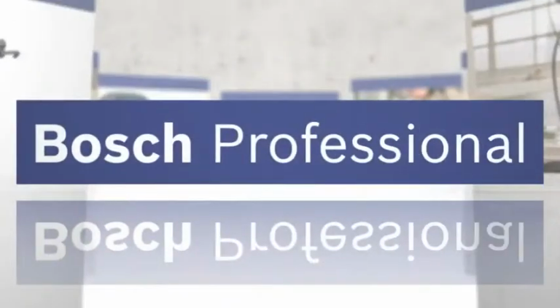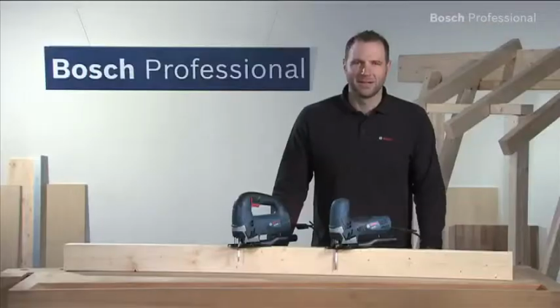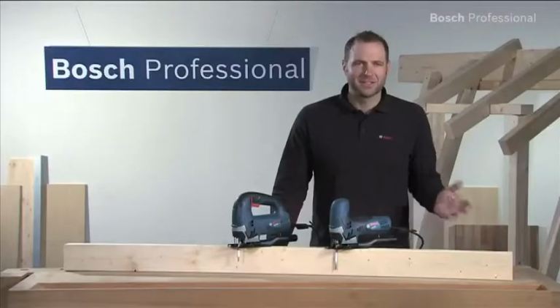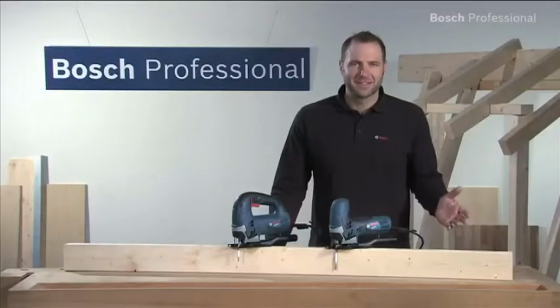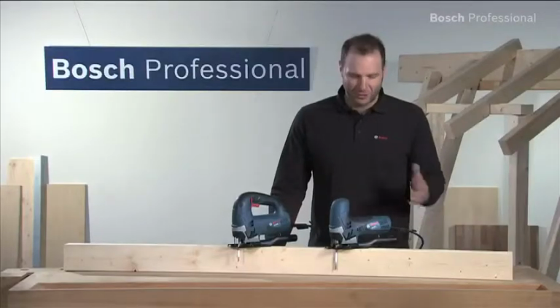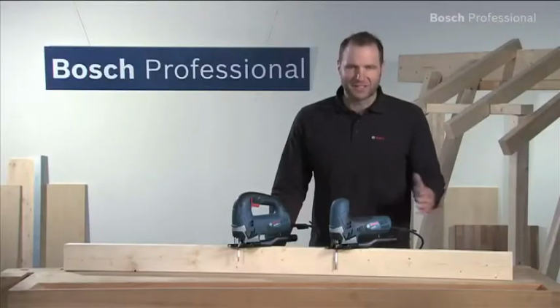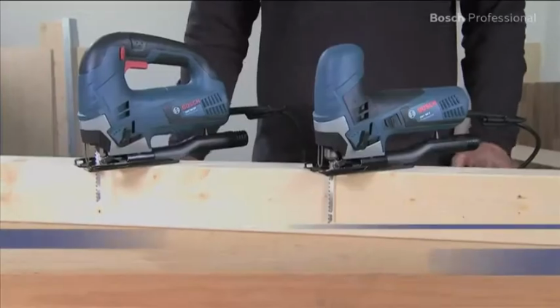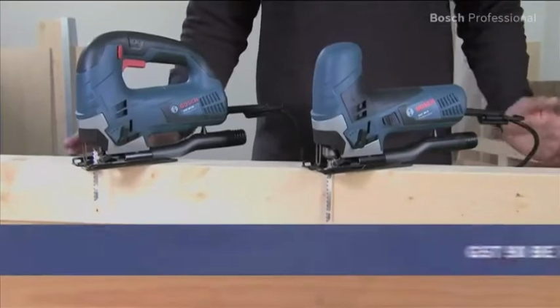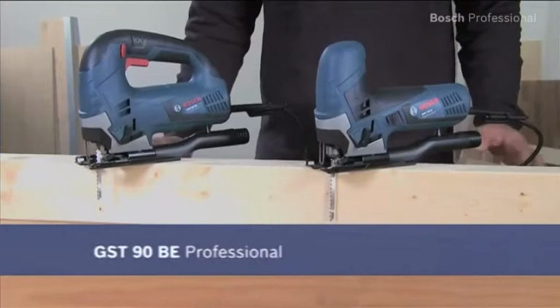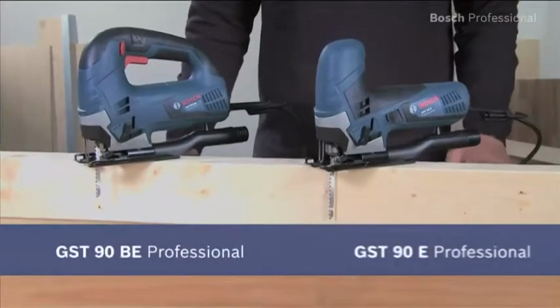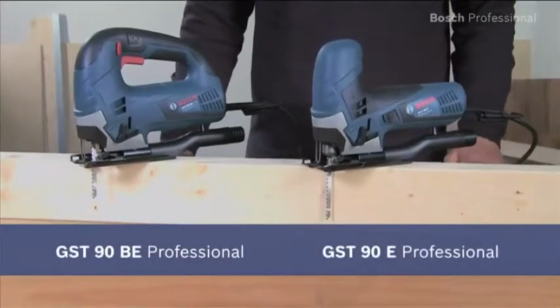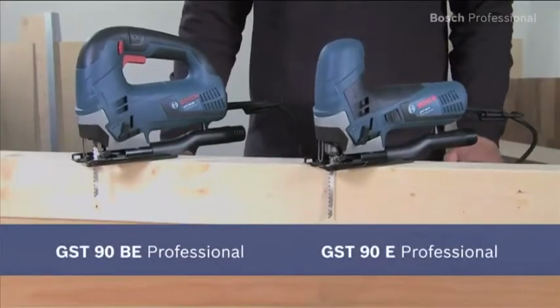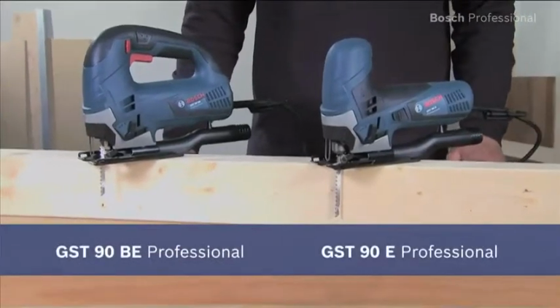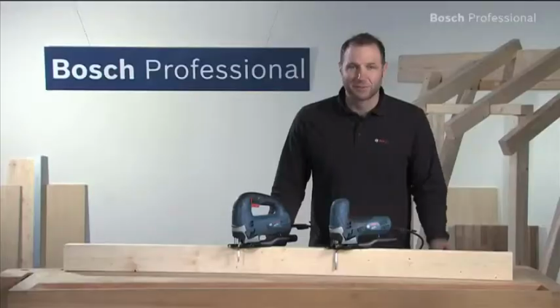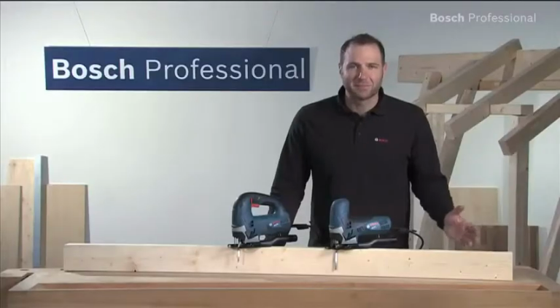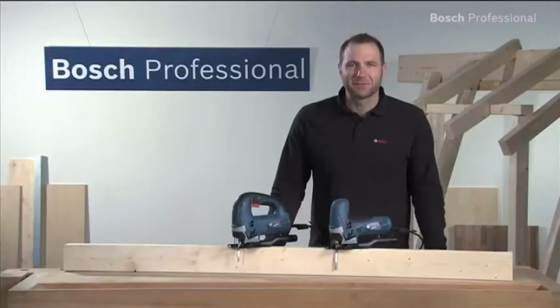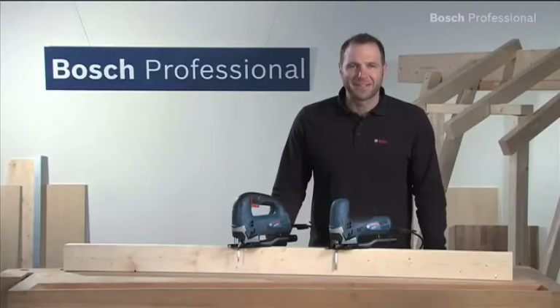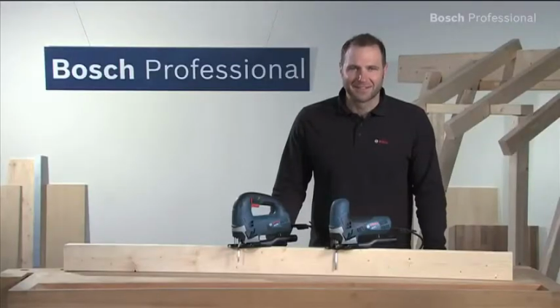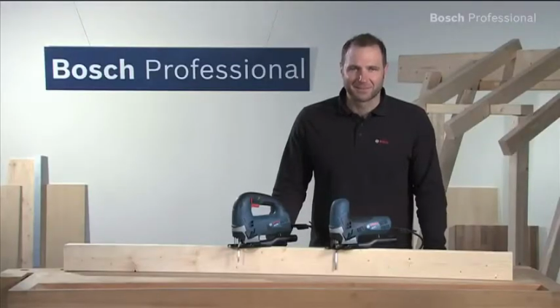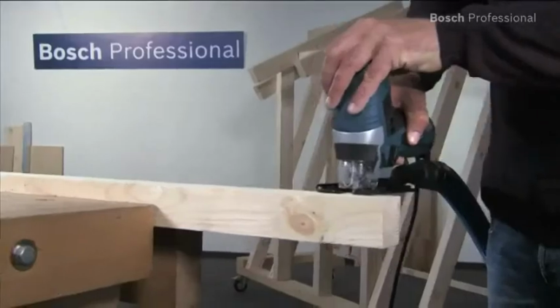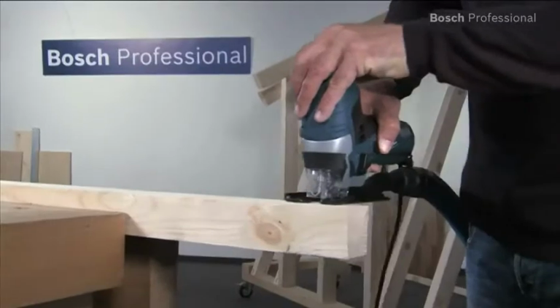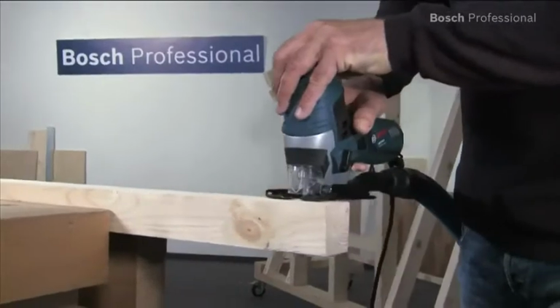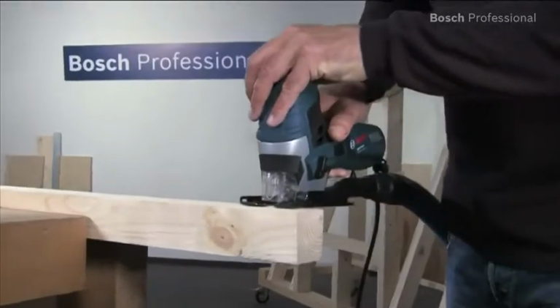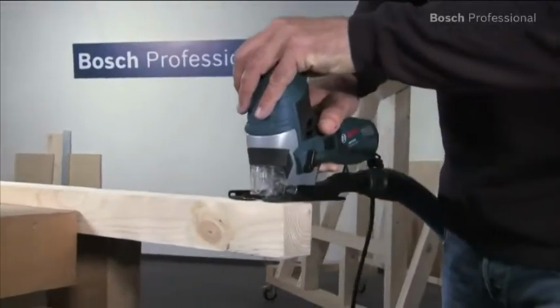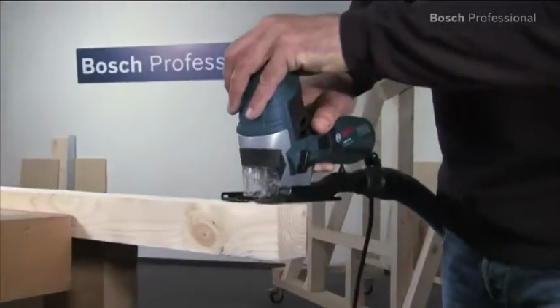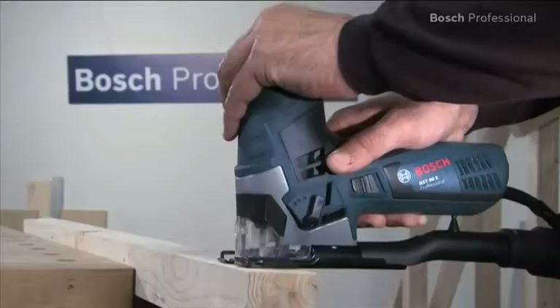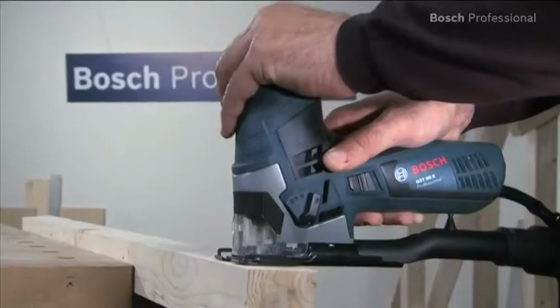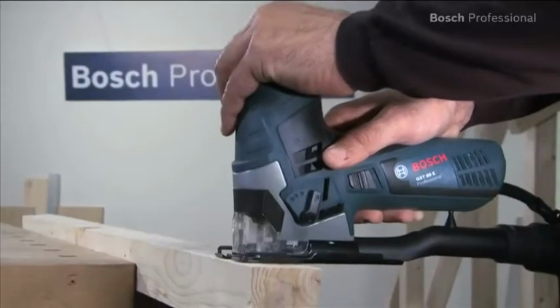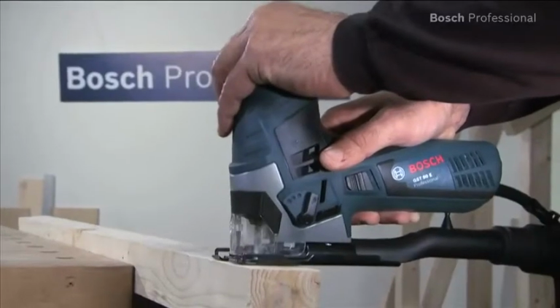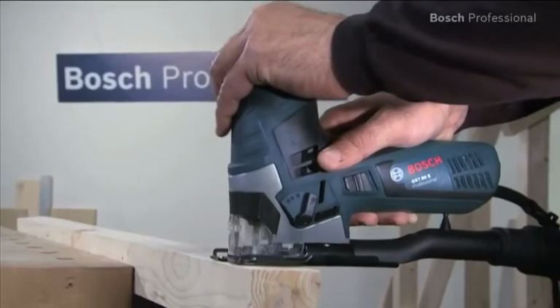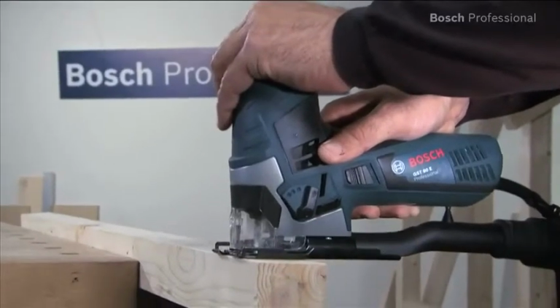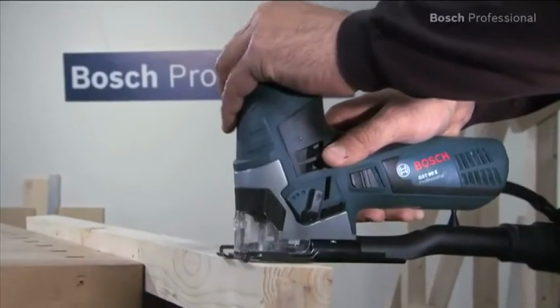These are the GST90BE and the GST90E Professional, the reliable tools for day-to-day use. The powerful 650 watt motor provides fast work progress and high power reserves.